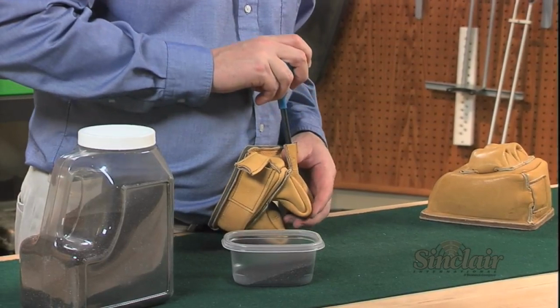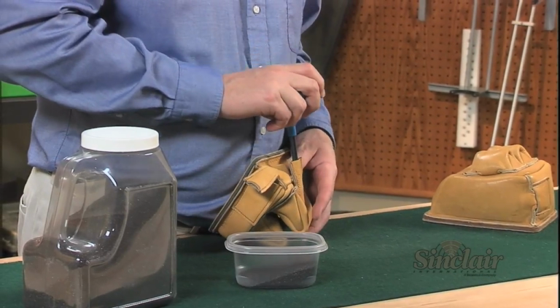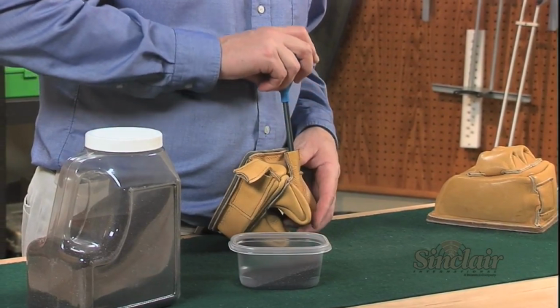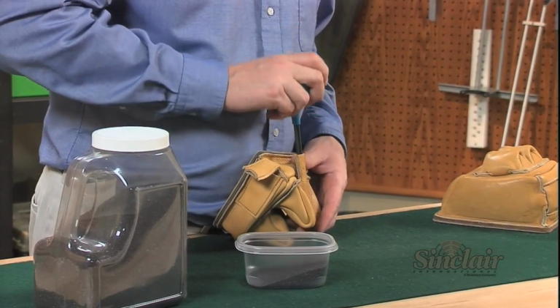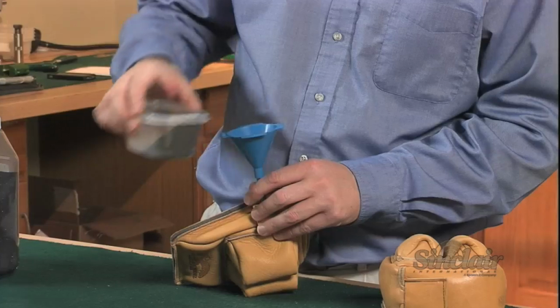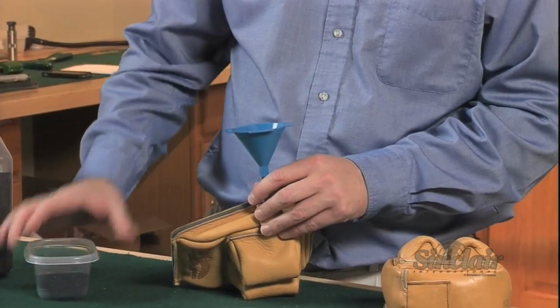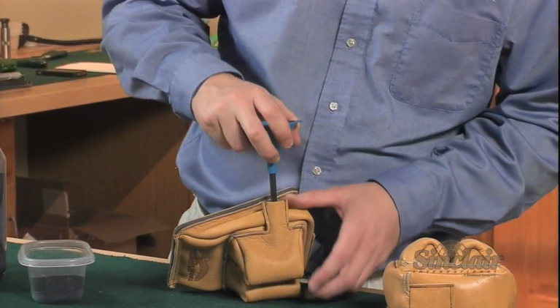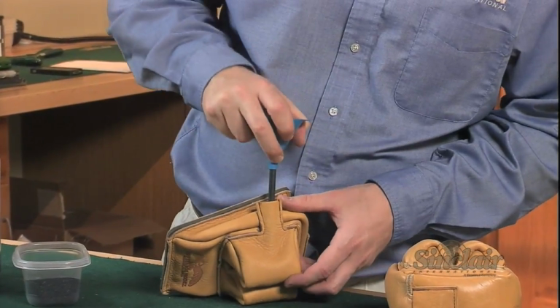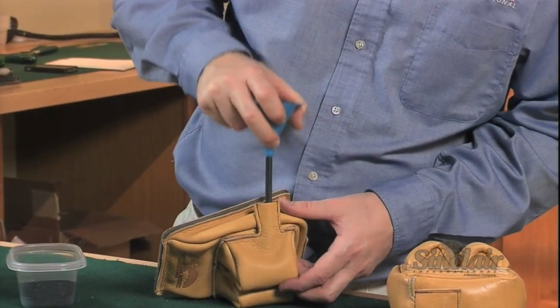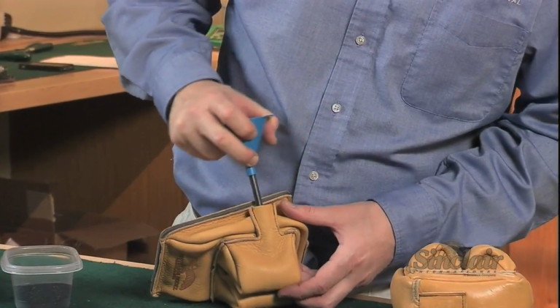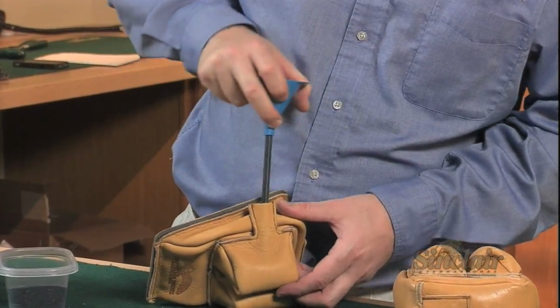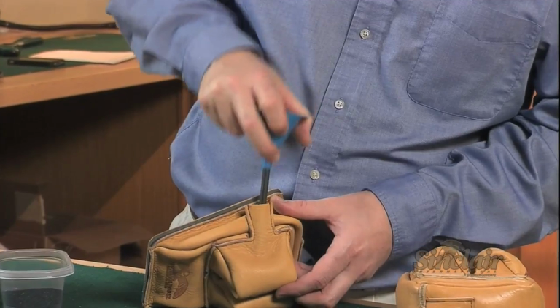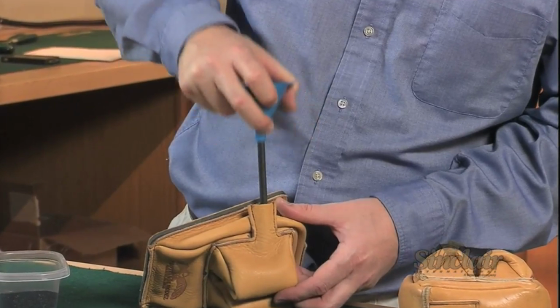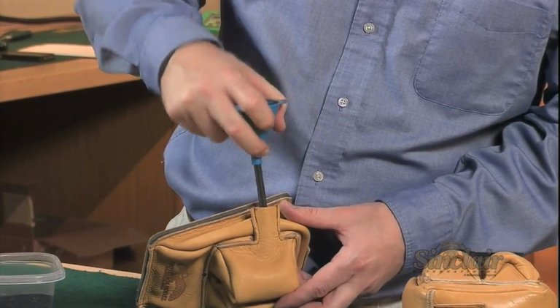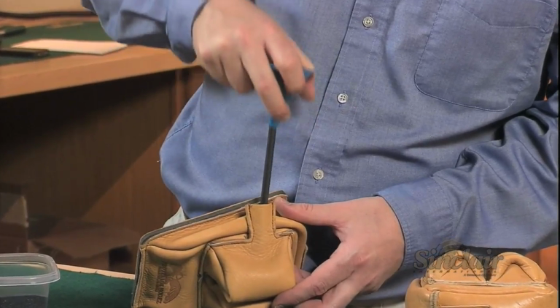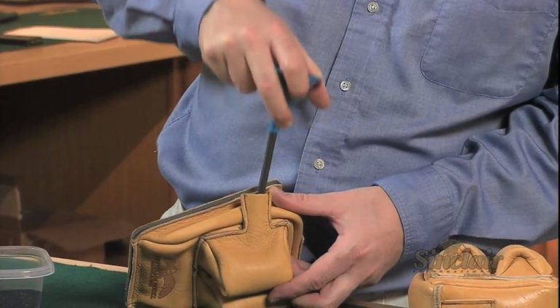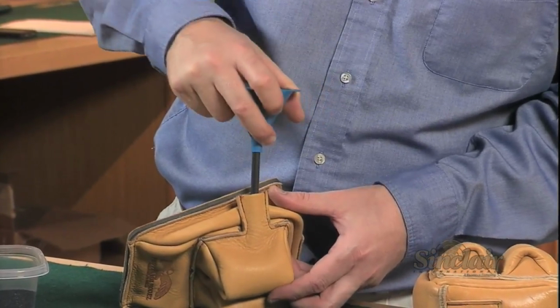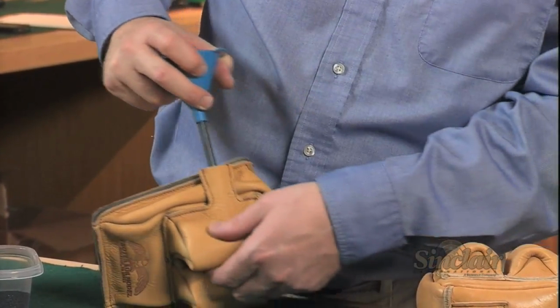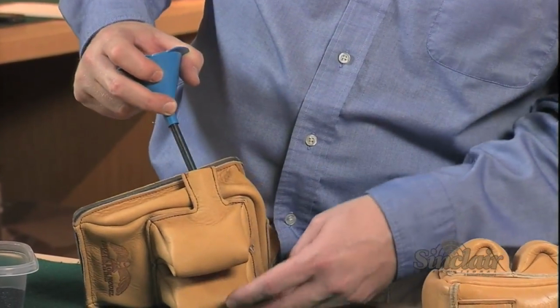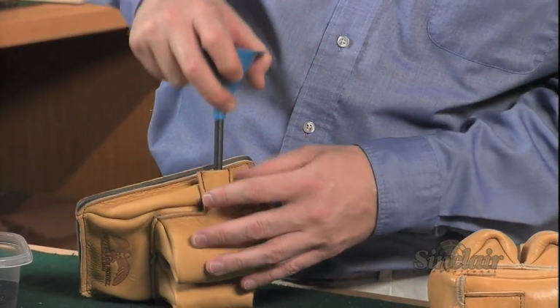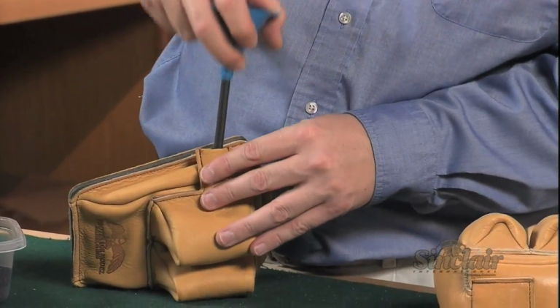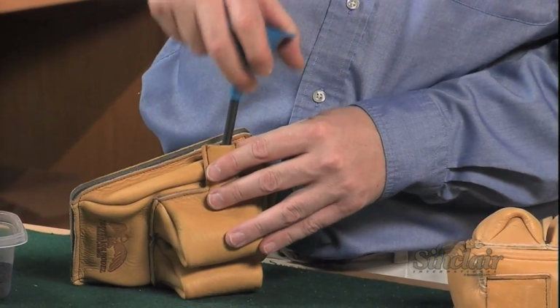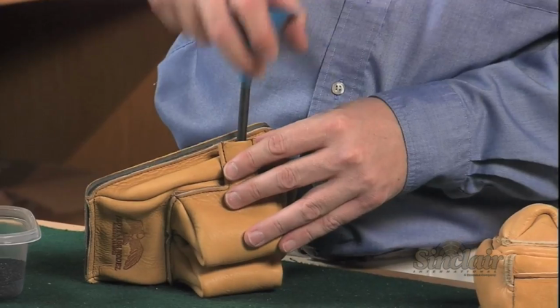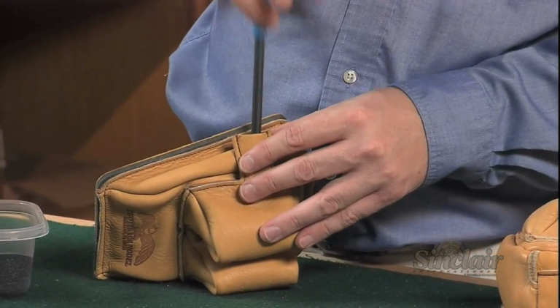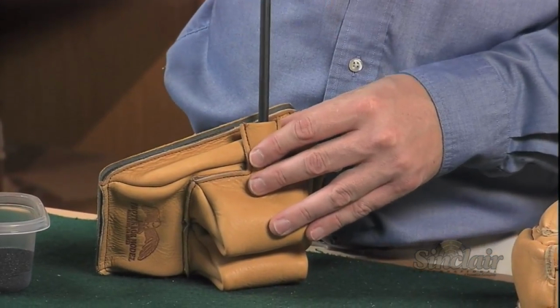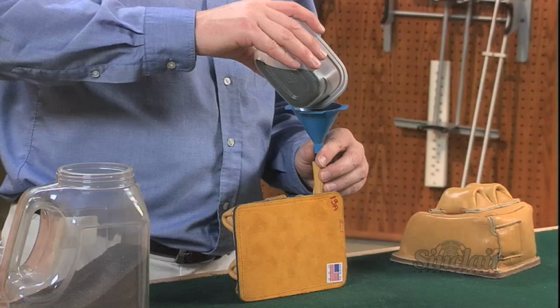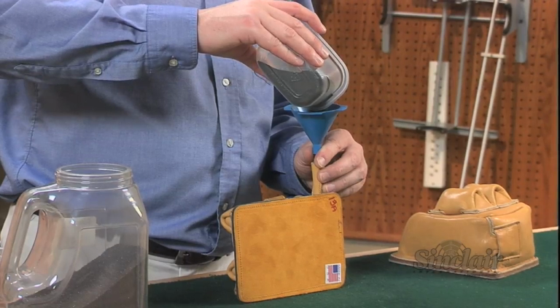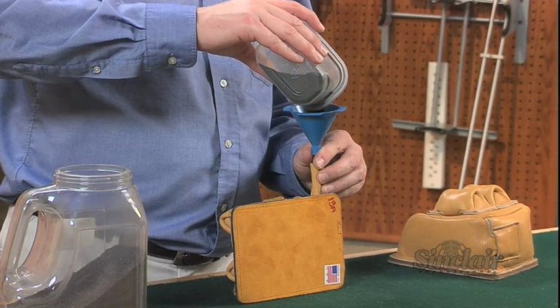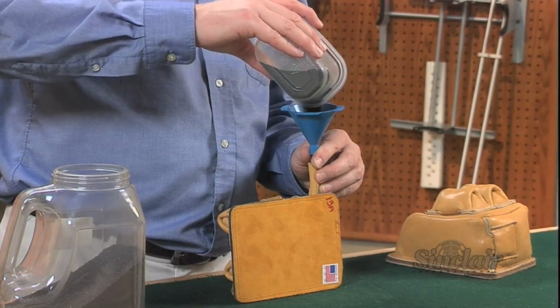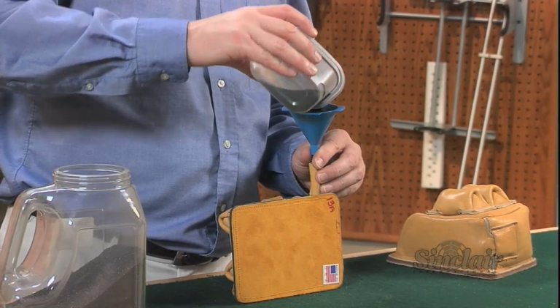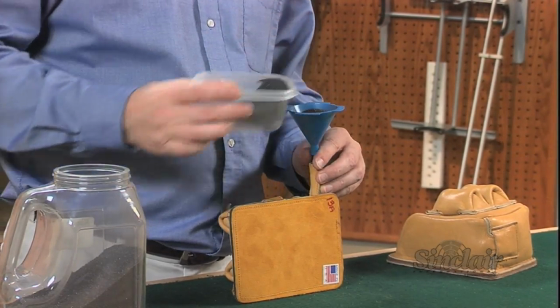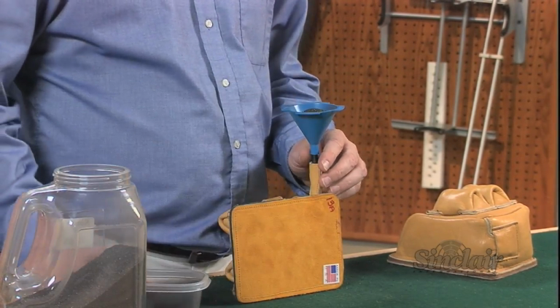Sinclair Heavy Bag Sand is packaged in 15 pound containers, which is enough sand to fill a standard sized front and rear bag. Buy it separately or as a kit with the Forrester Bag Filling Funnel. Order yours today and make the difficult task of filling your sand bags a thing of the past.